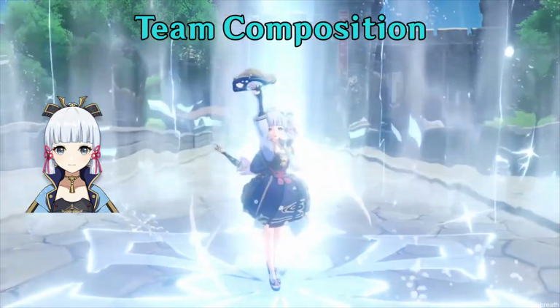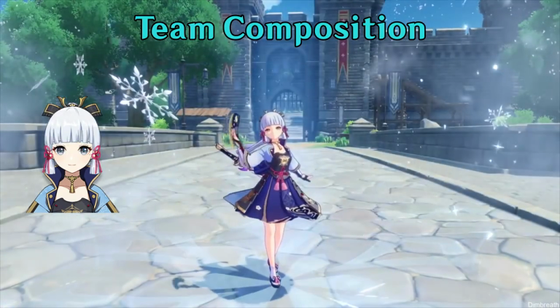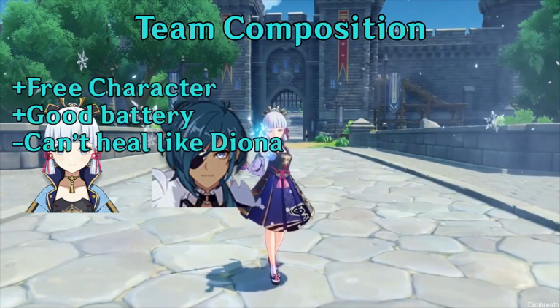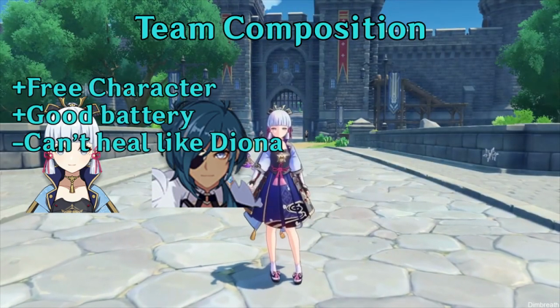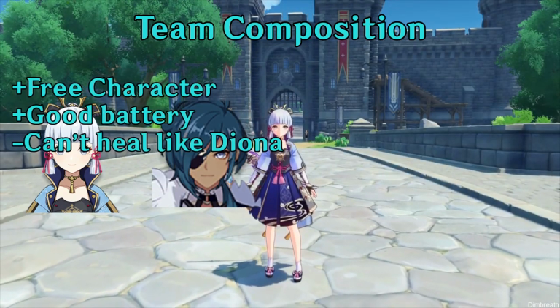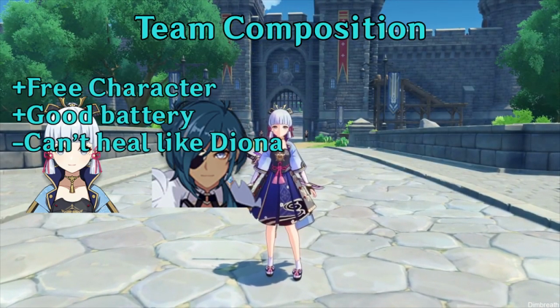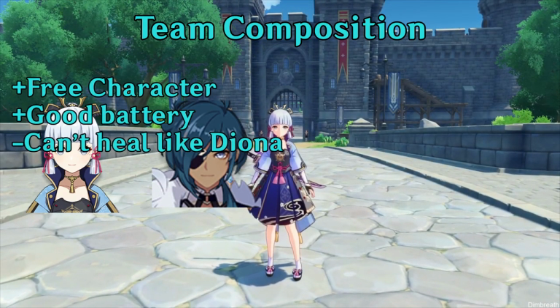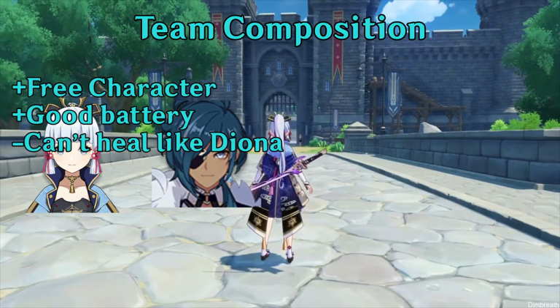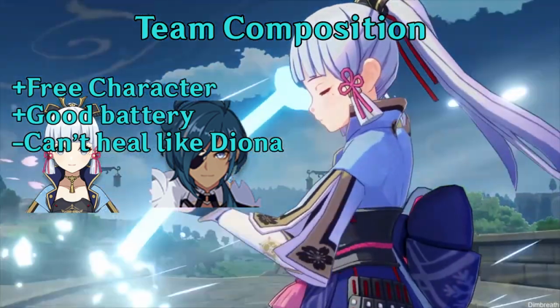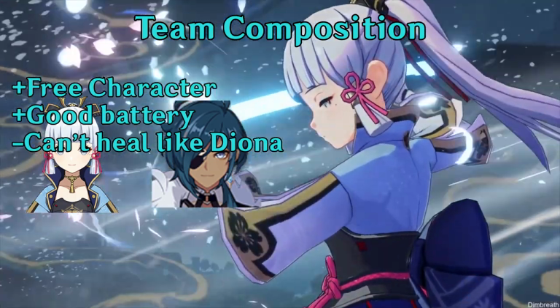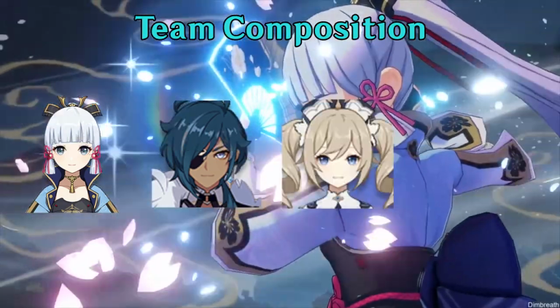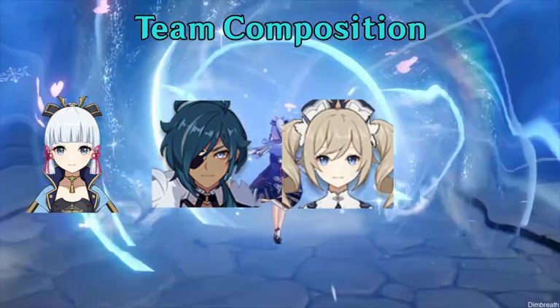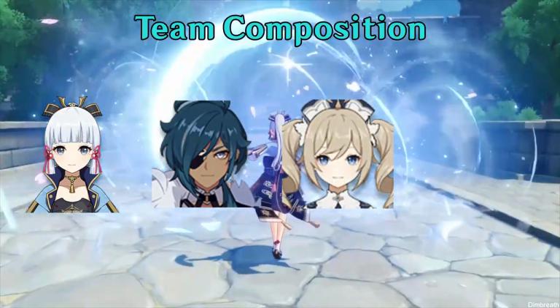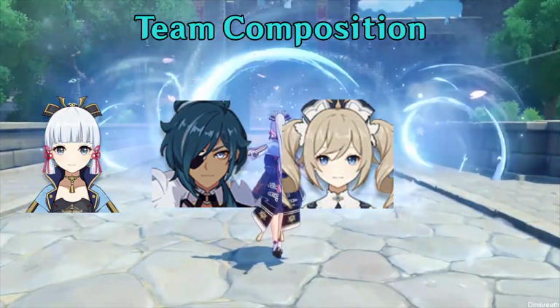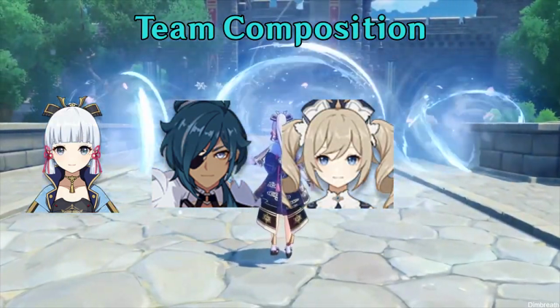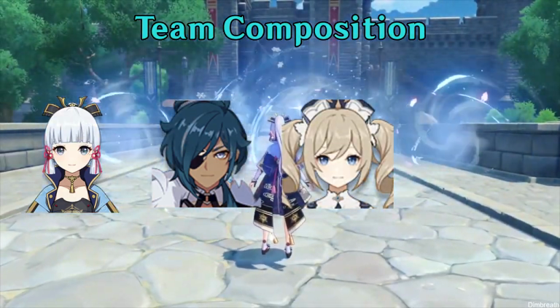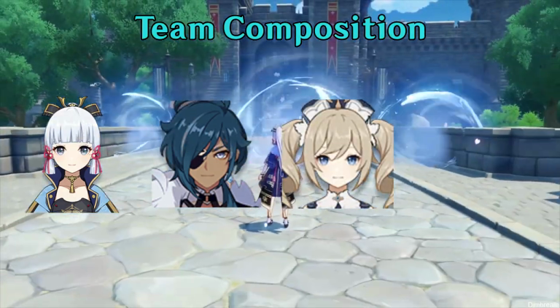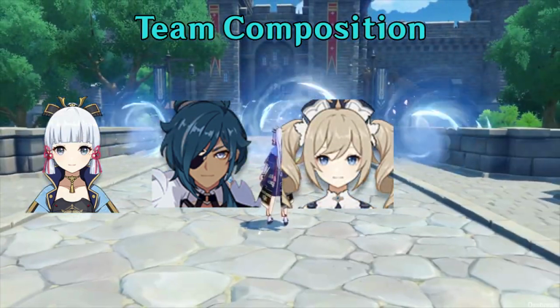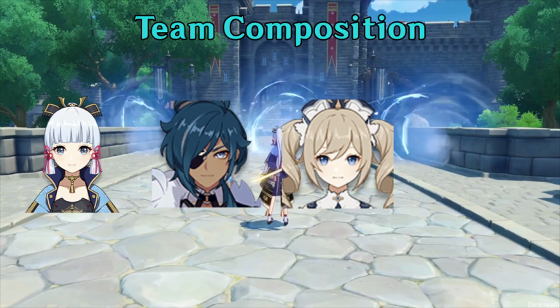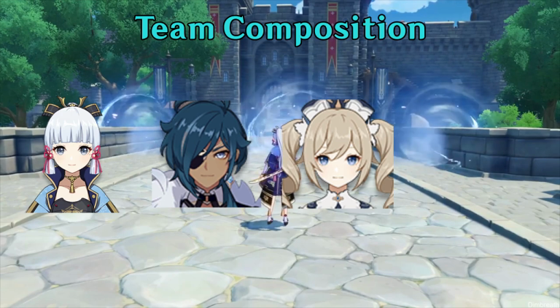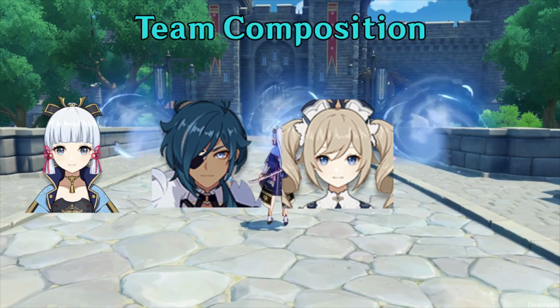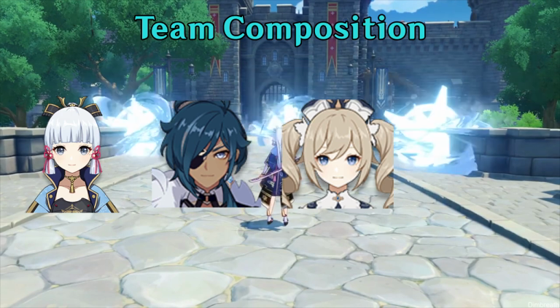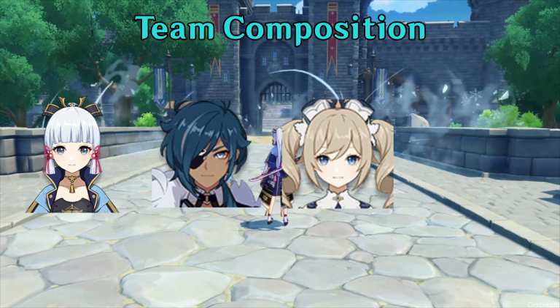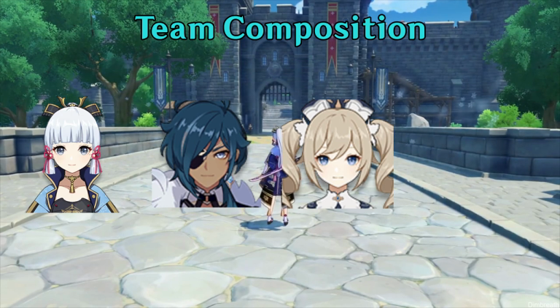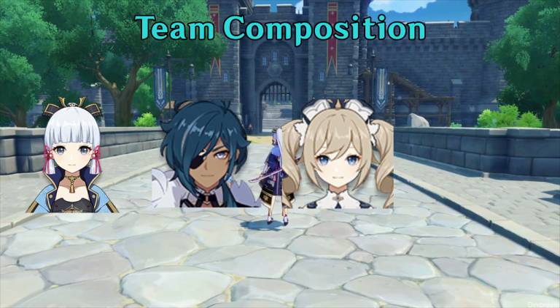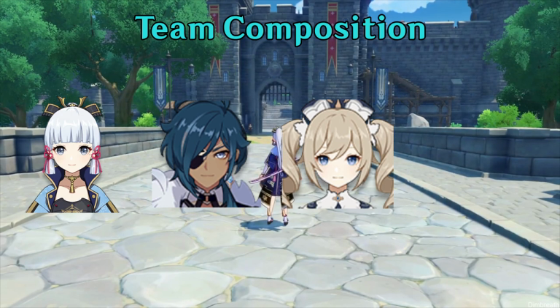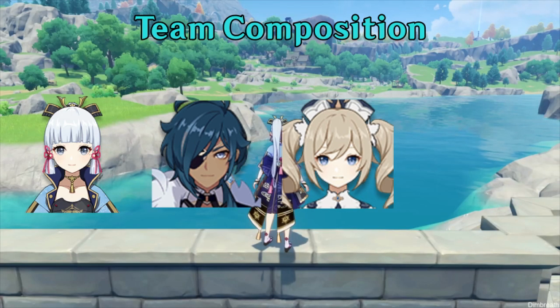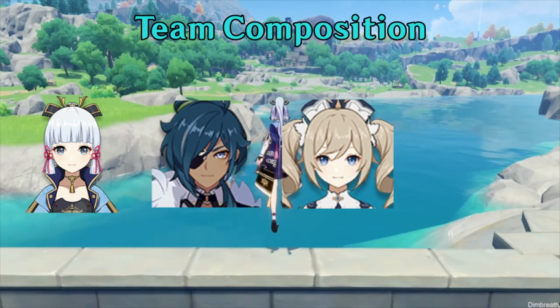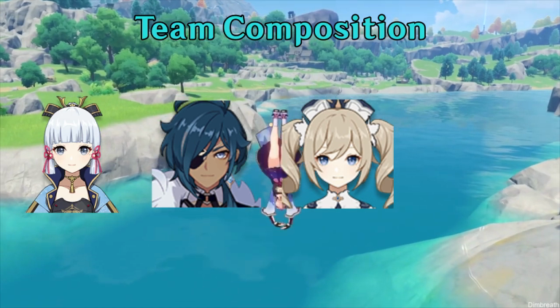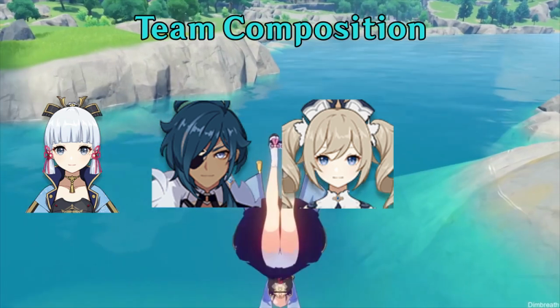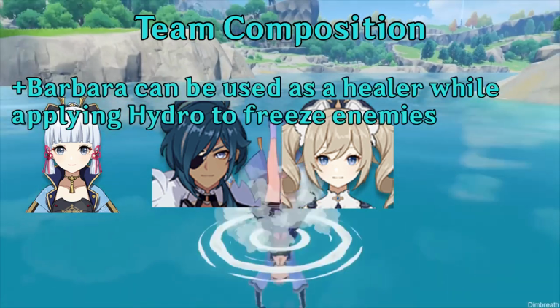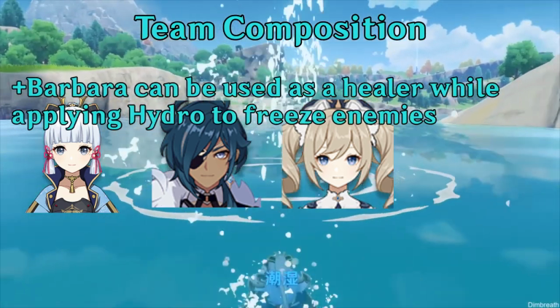If you don't have Diona, Kaeya is a good battery, but you will then need a healer. Barbara is a good substitution as she'll heal and also freeze at the same time. Ayaka shines in freeze comps, so you can use Barbara as a healer while also applying hydro.